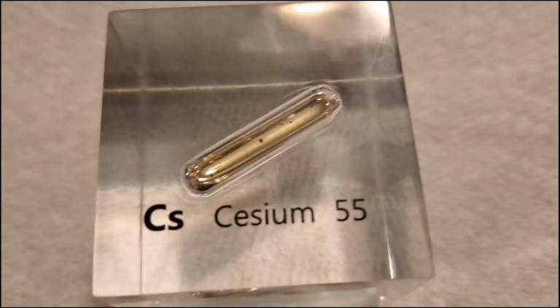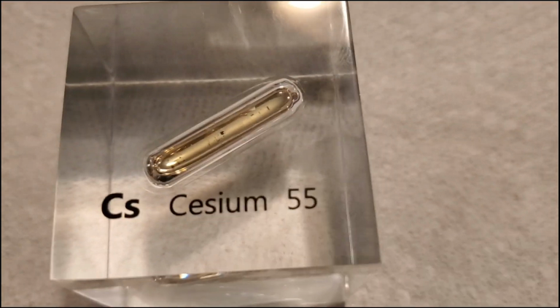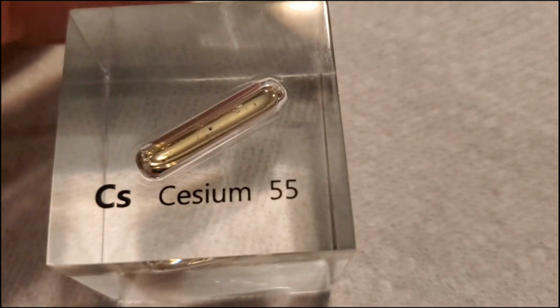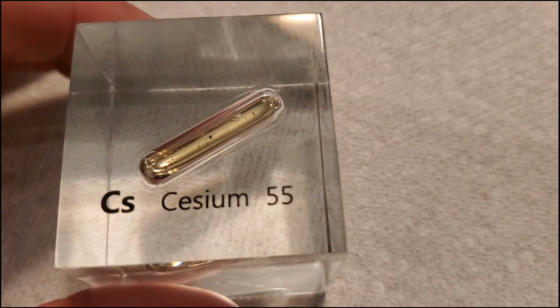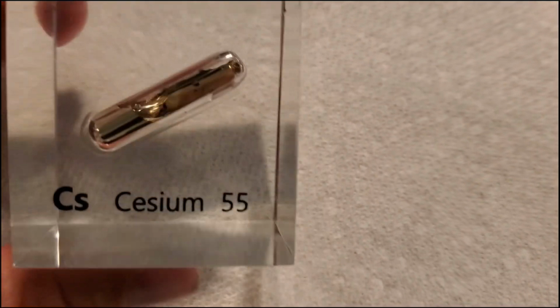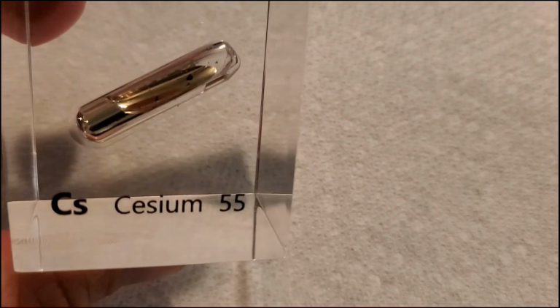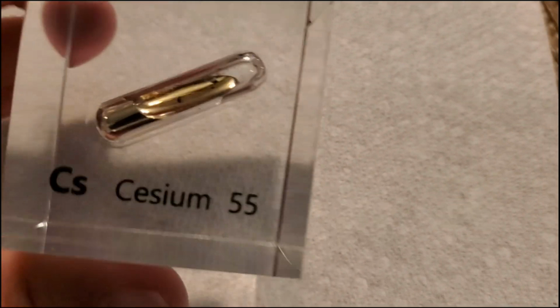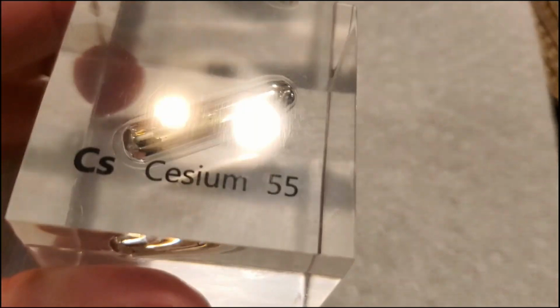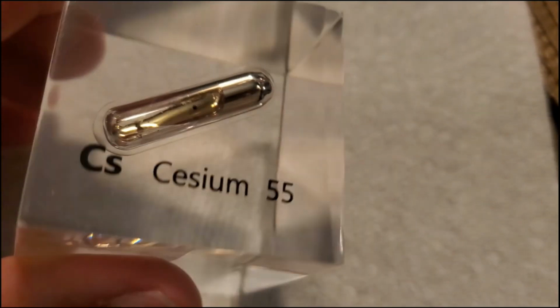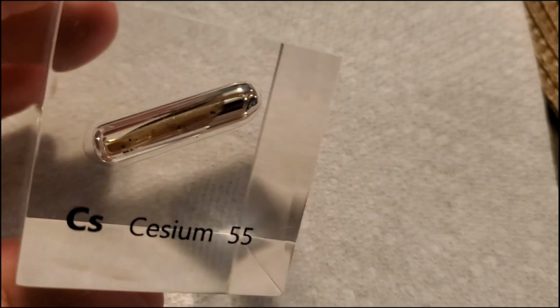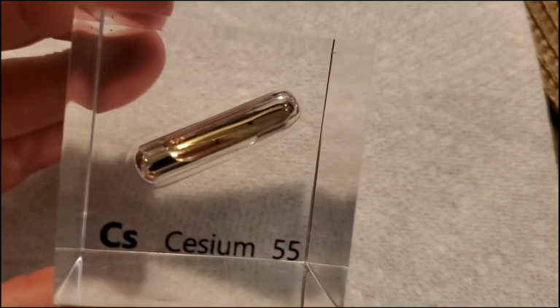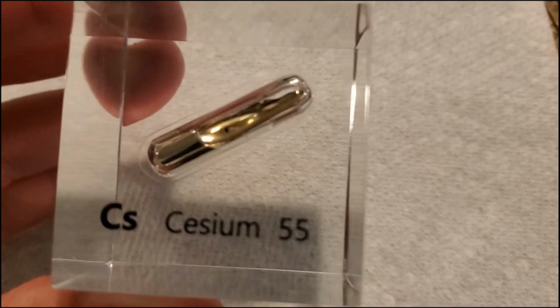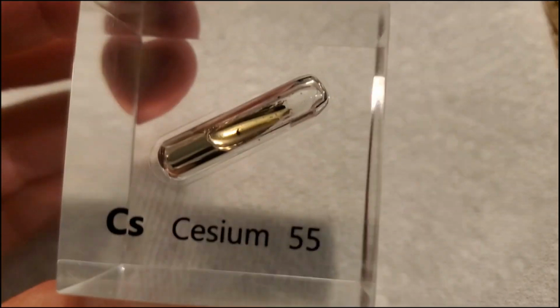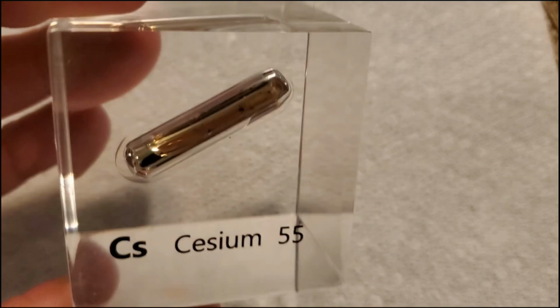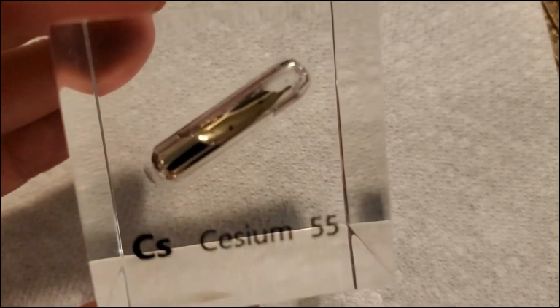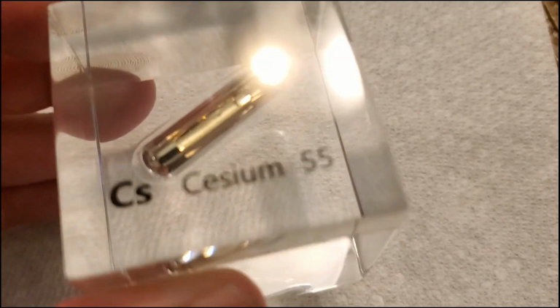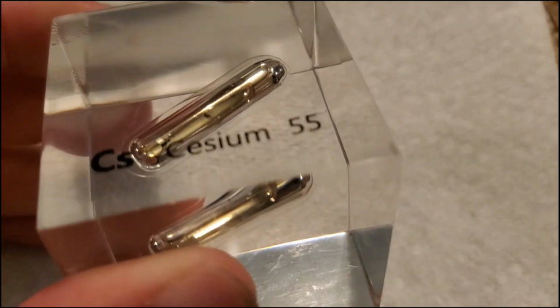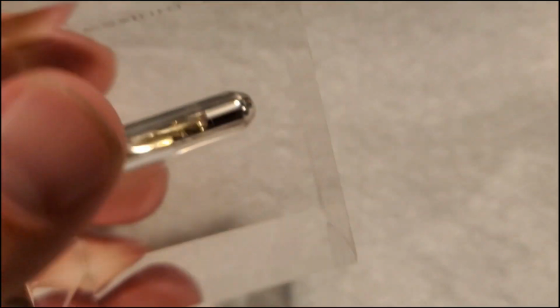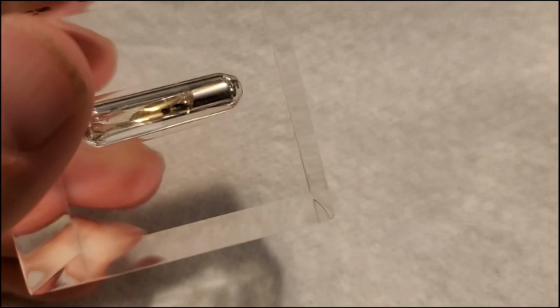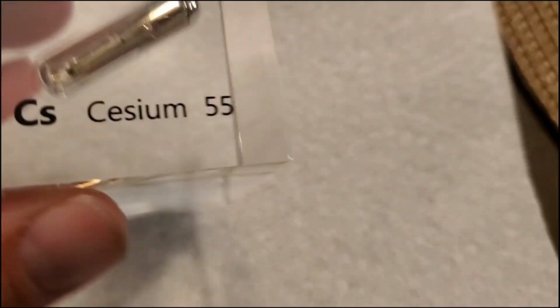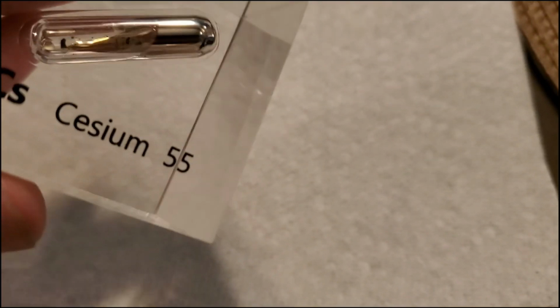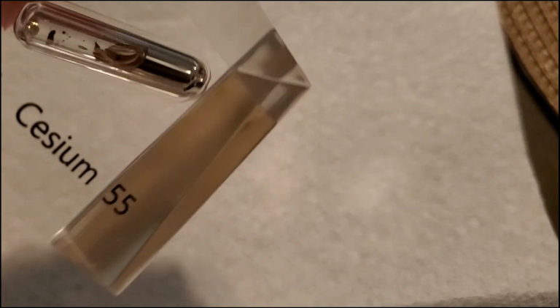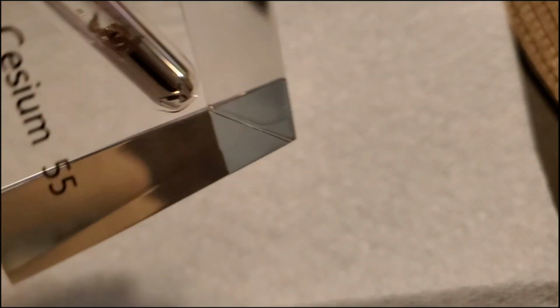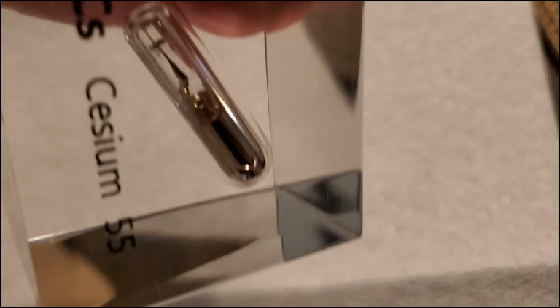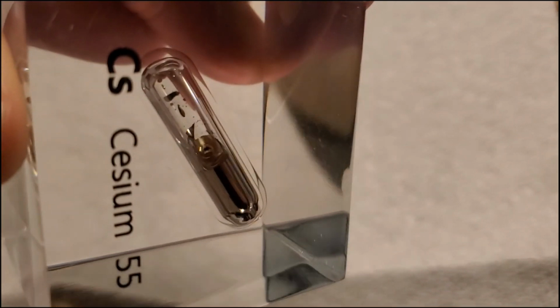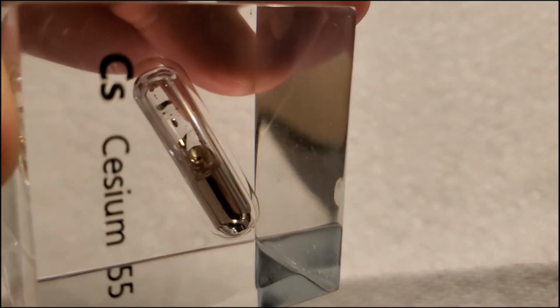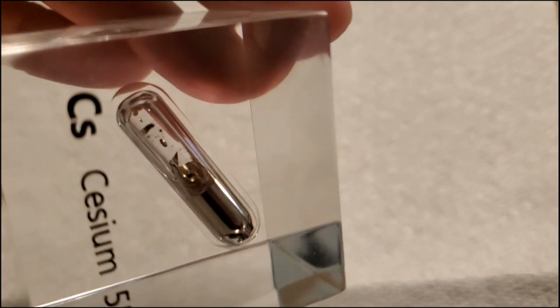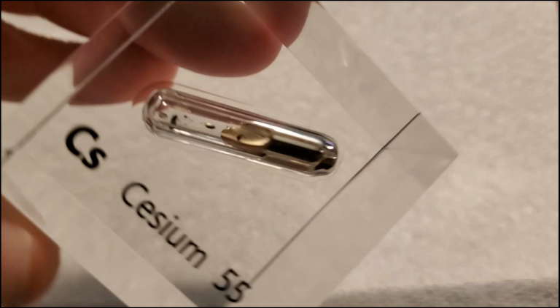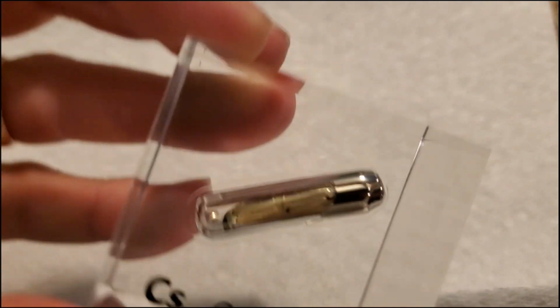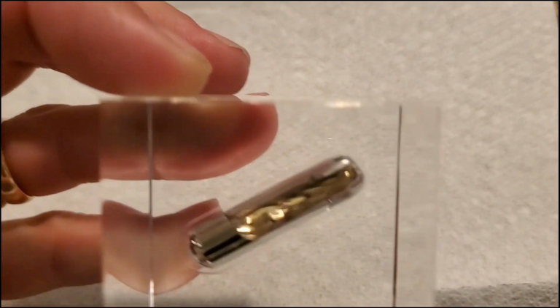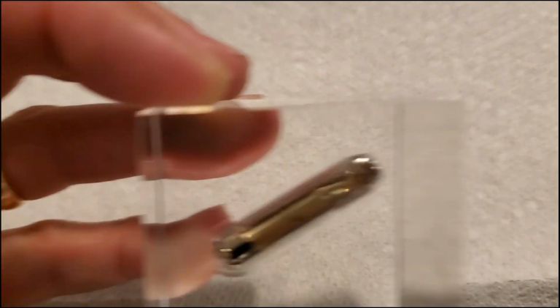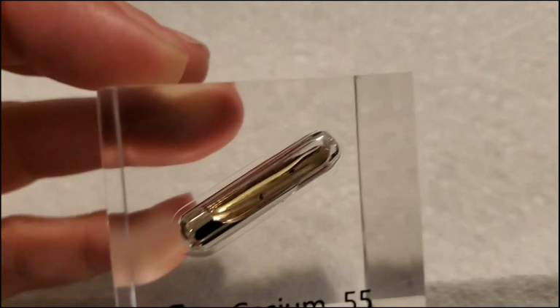Here is what liquid cesium looks like inside this lucite block under inert argon gas. I actually got it from the Luciteria Science website, where they have almost every natural element available.